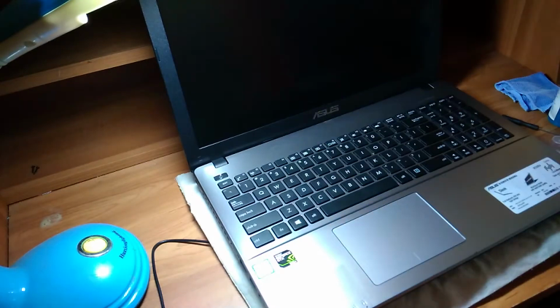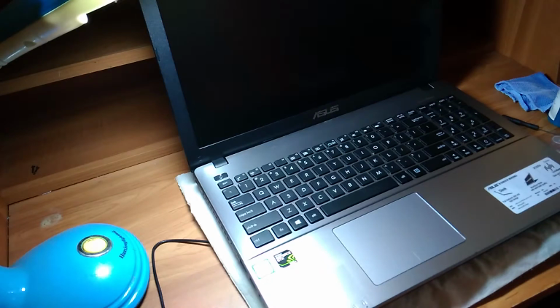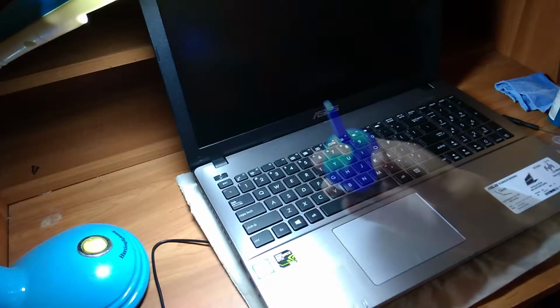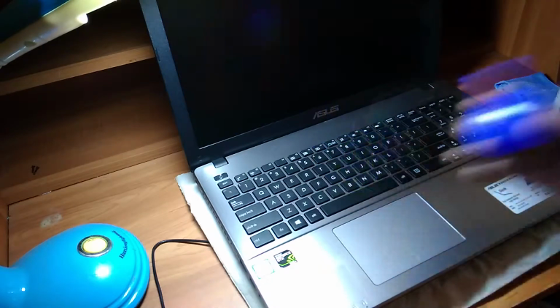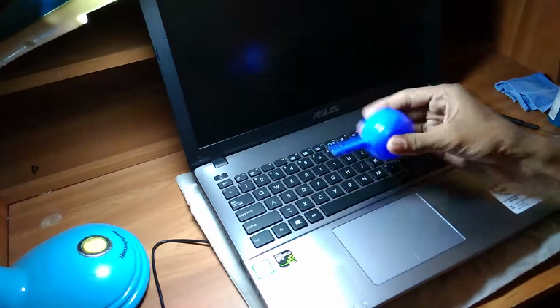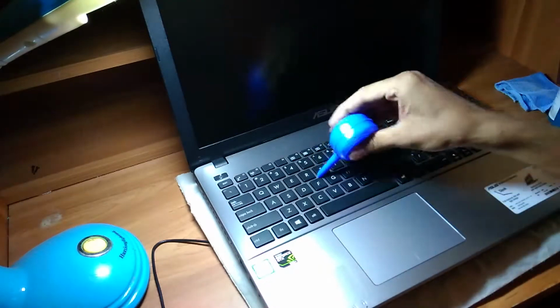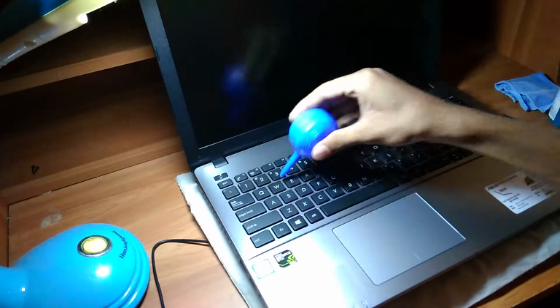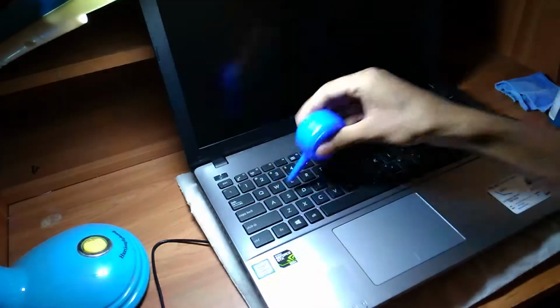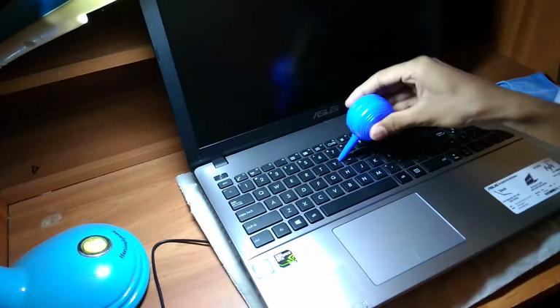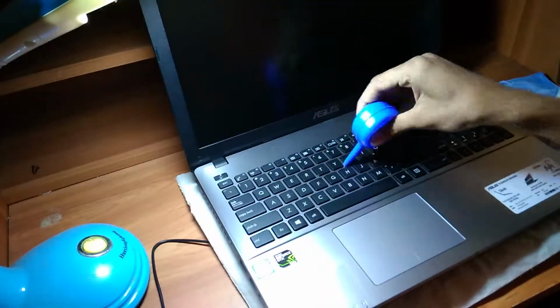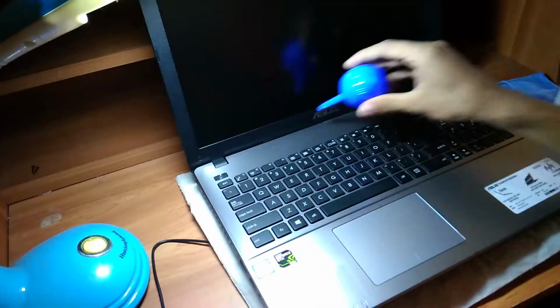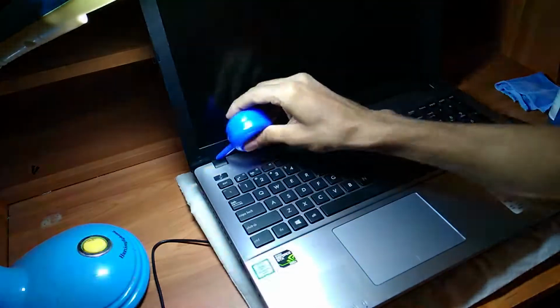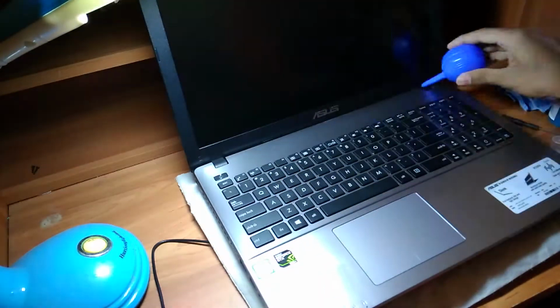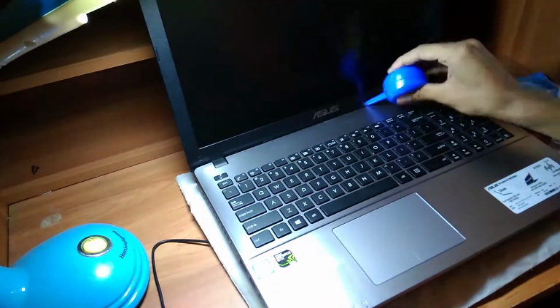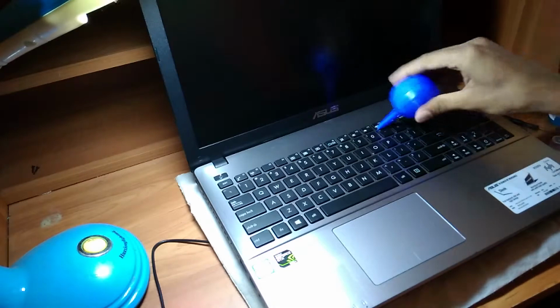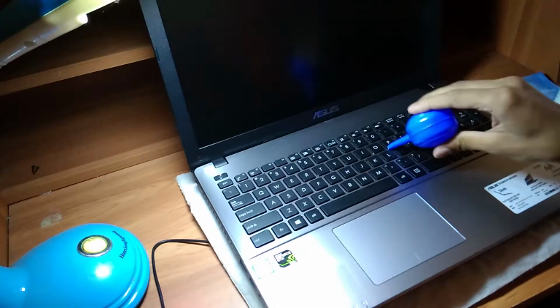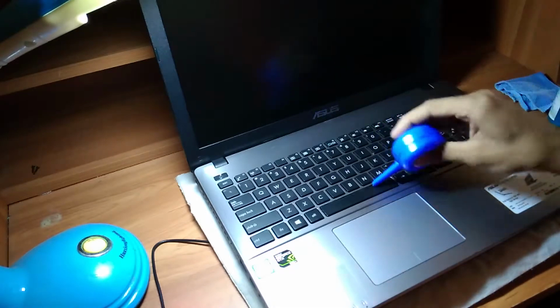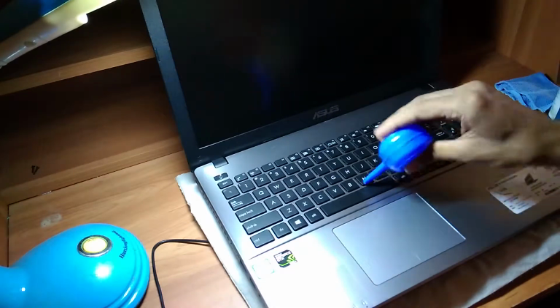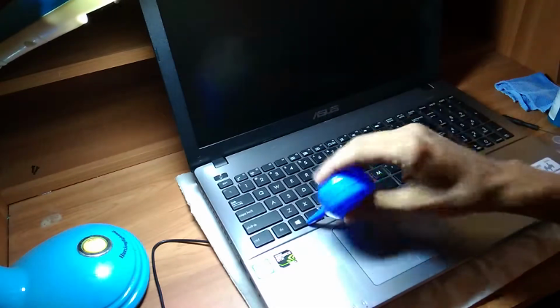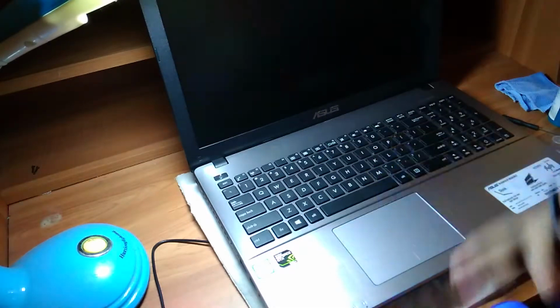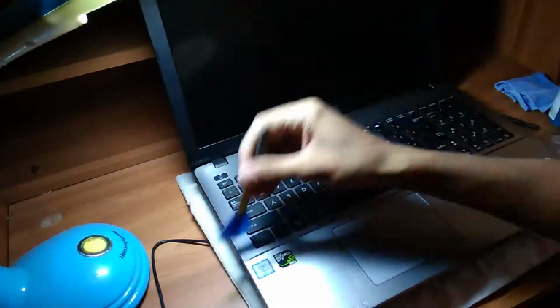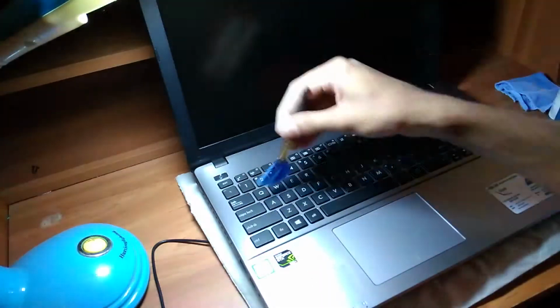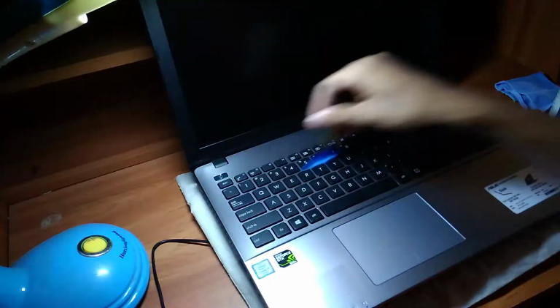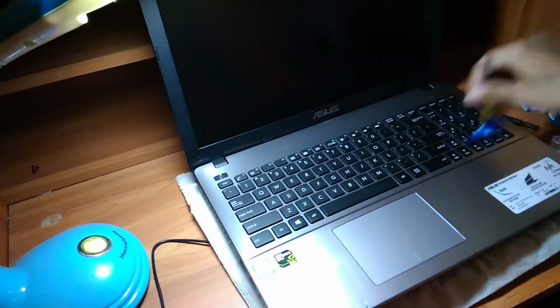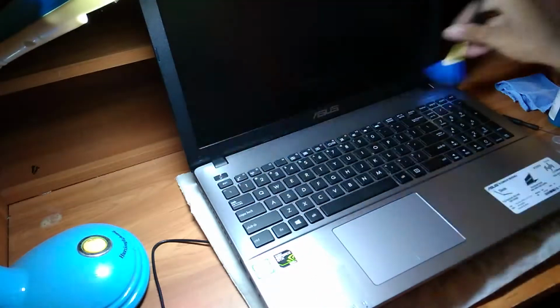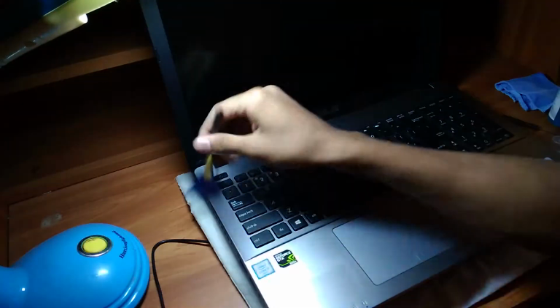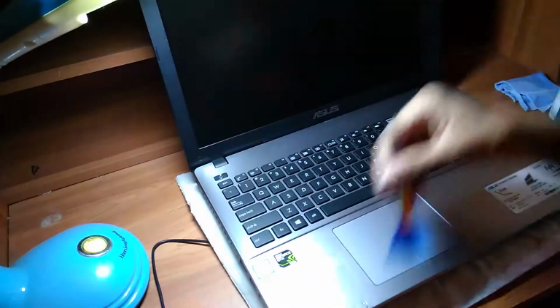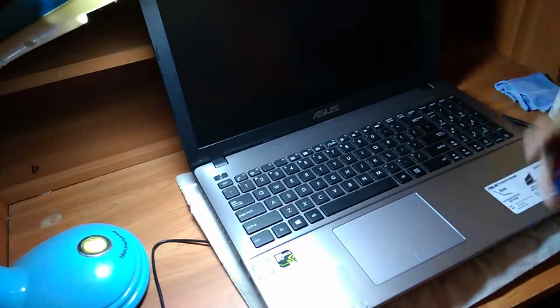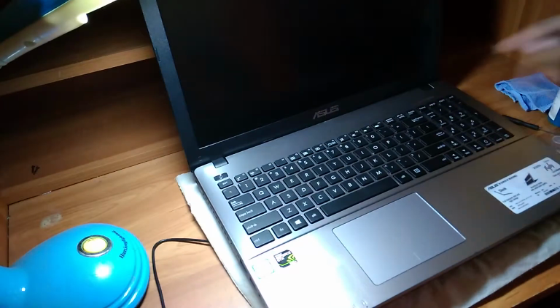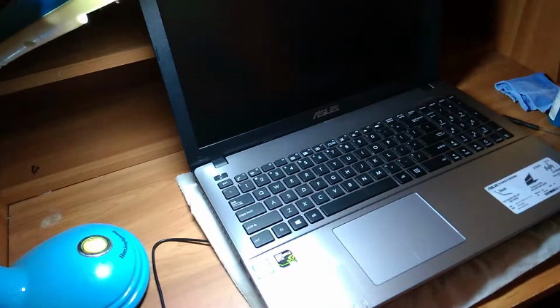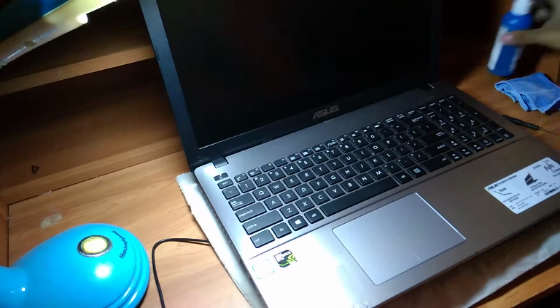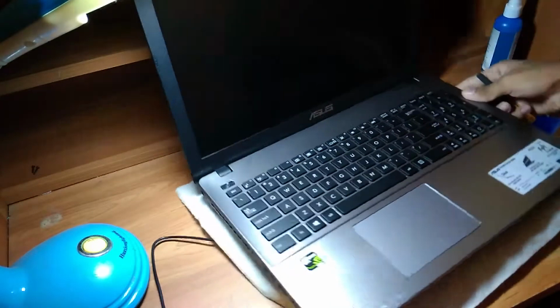We are going to use this little blower to blow off dust from the keyboard surface and from inside the keys. It's better to use a pressurized air can to do this, but I couldn't find one.